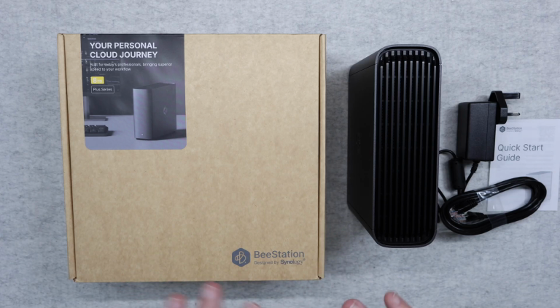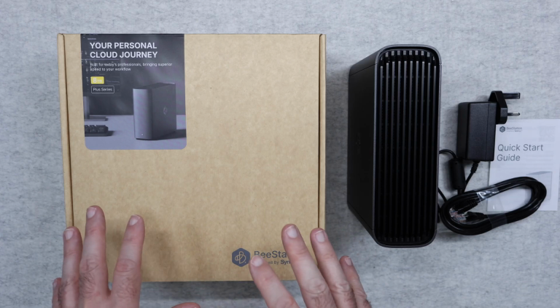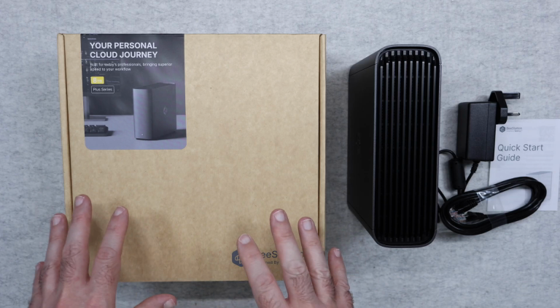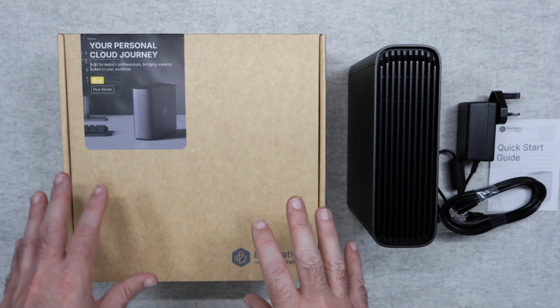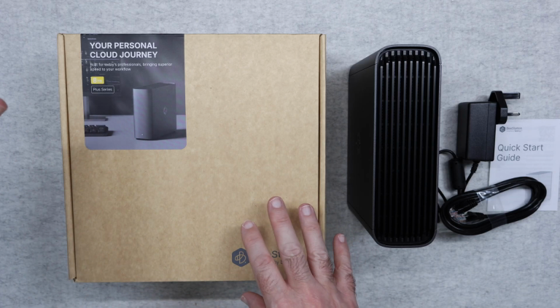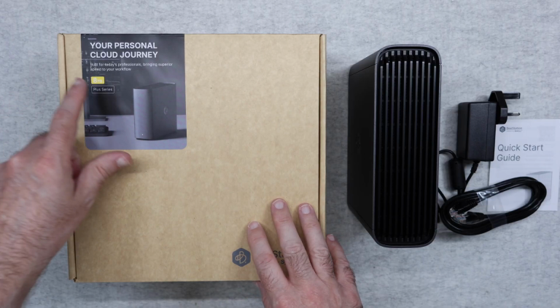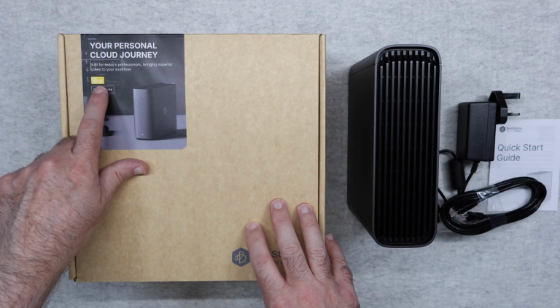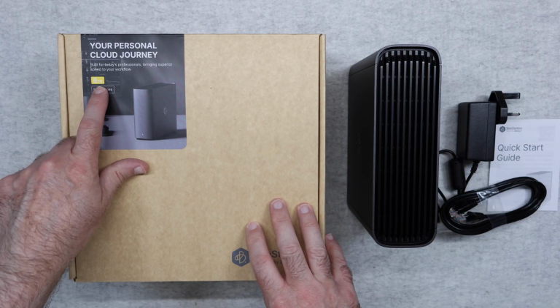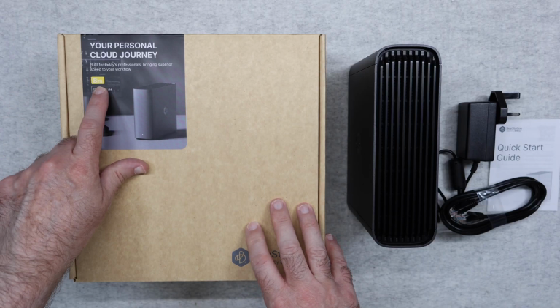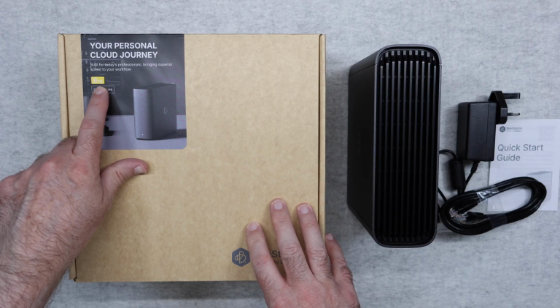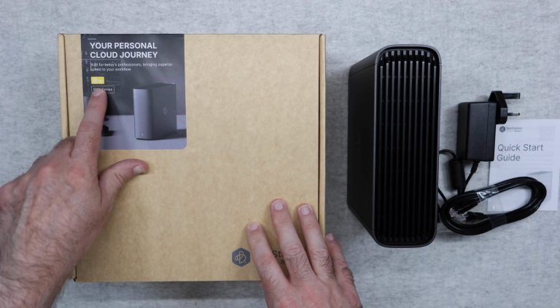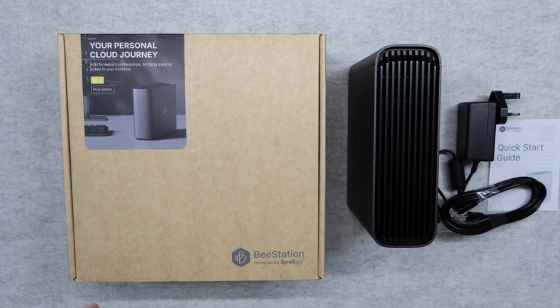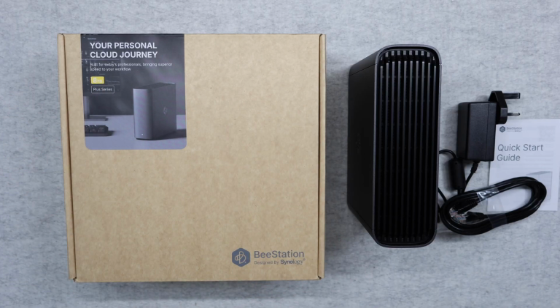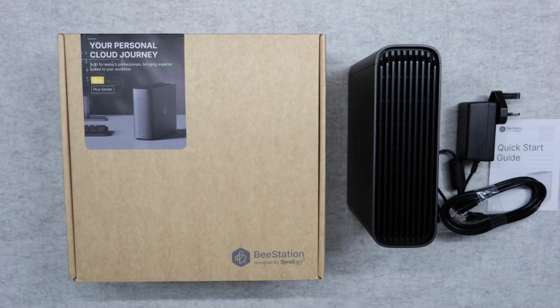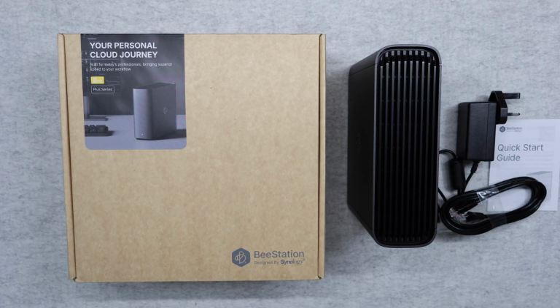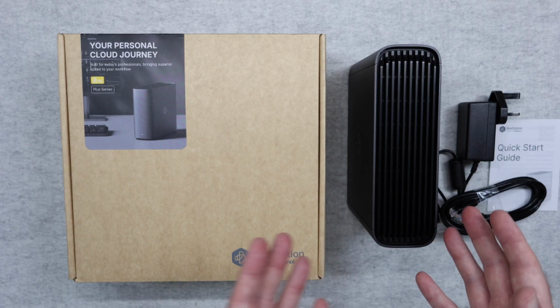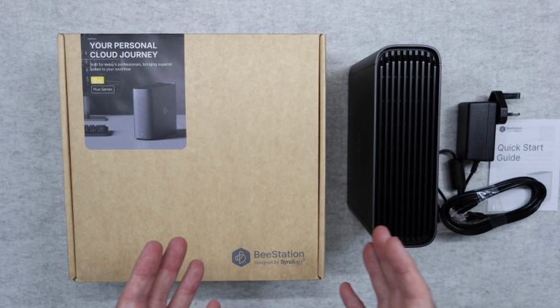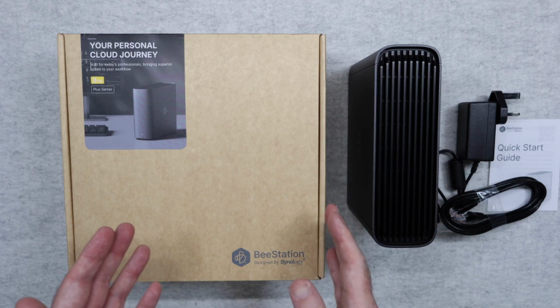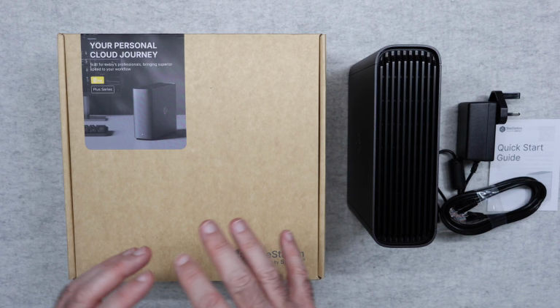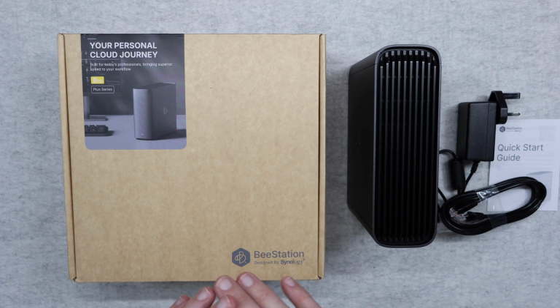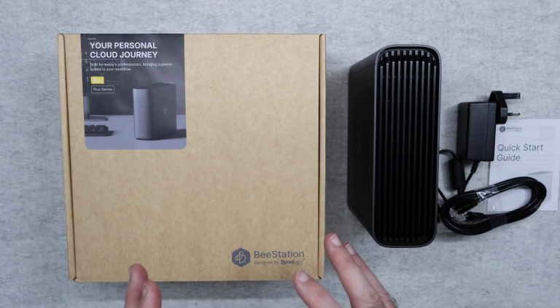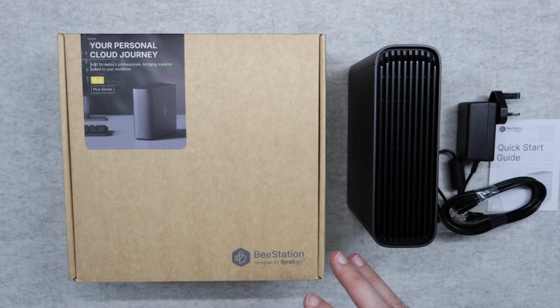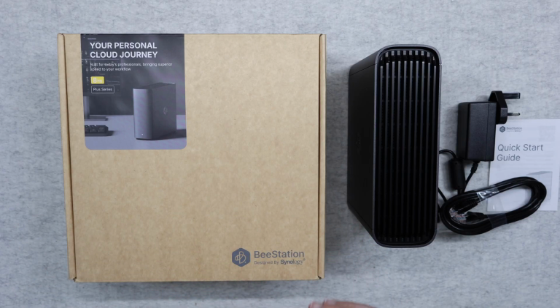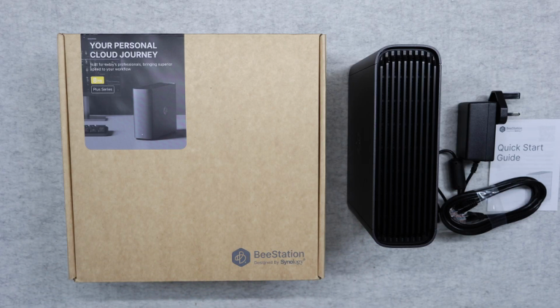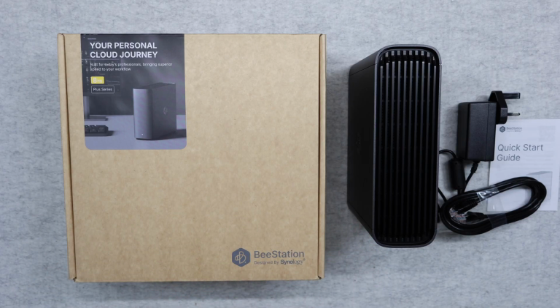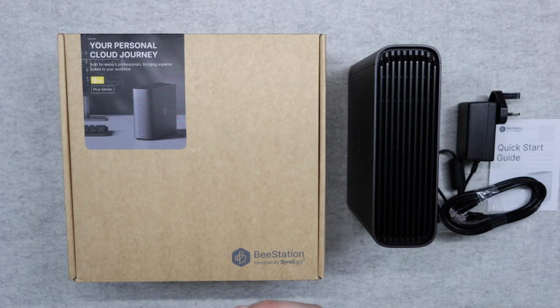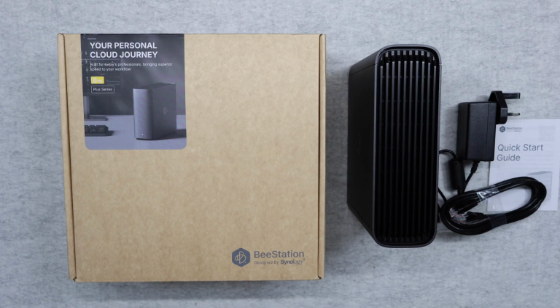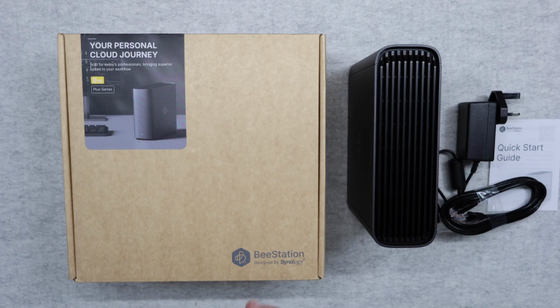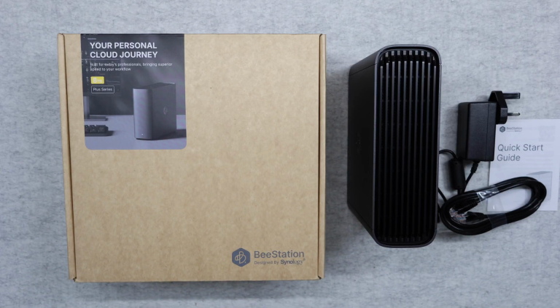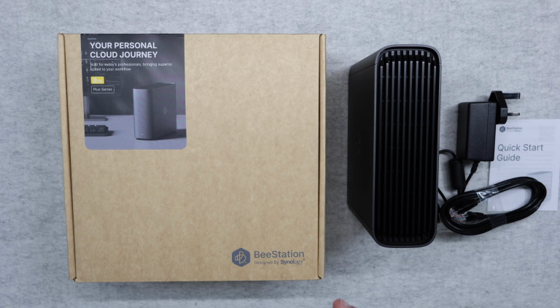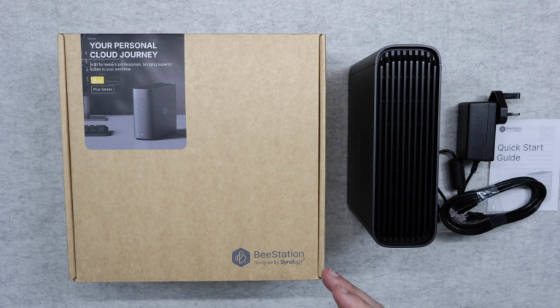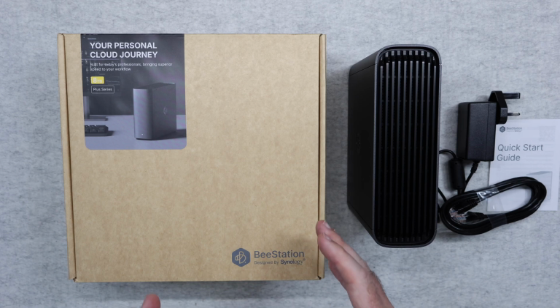I want to start by saying that this is the 8TB version of the BeeStation Plus. It's beautifully designed and it really is a fantastic way of backing up your files.